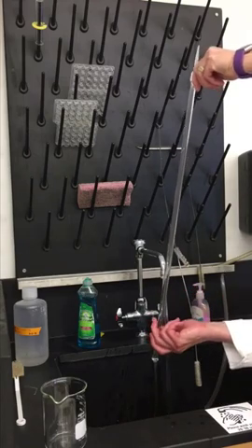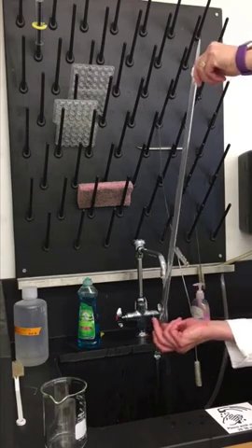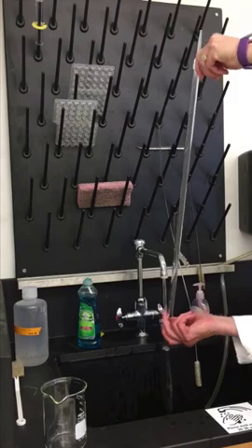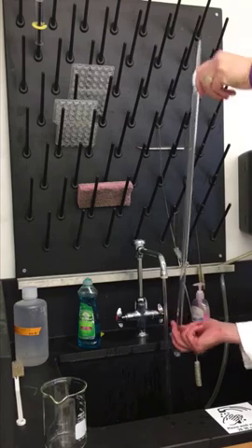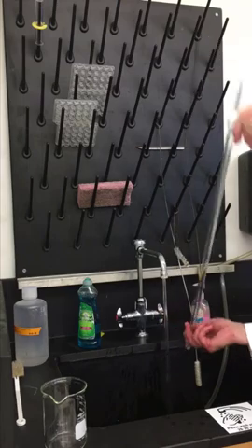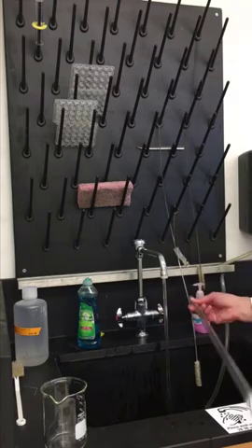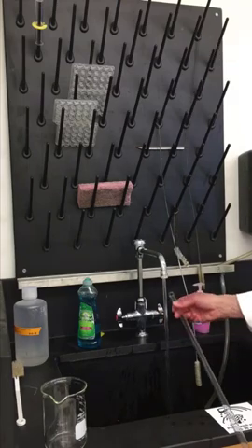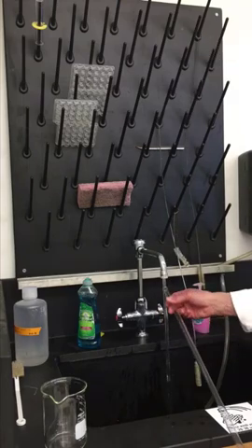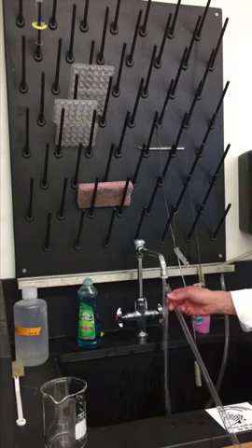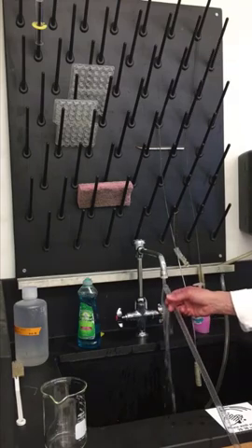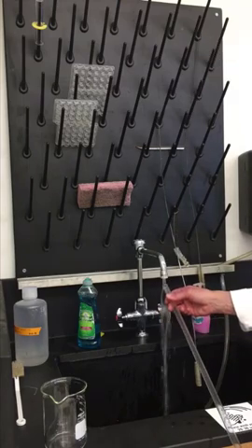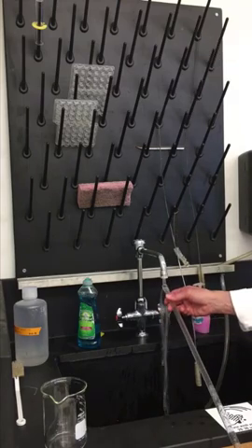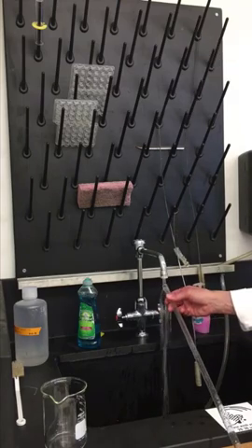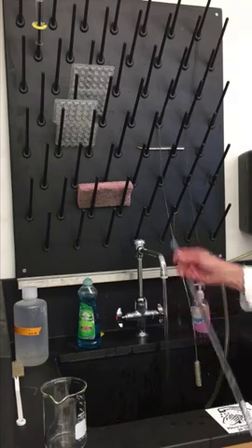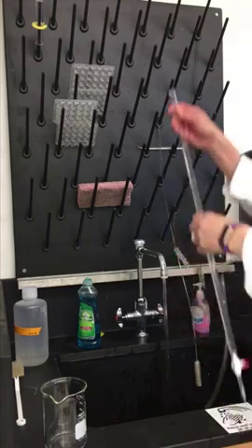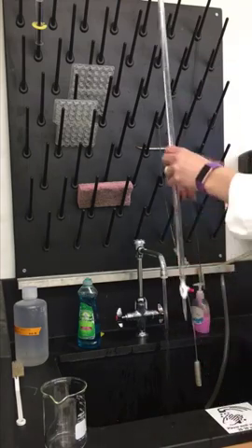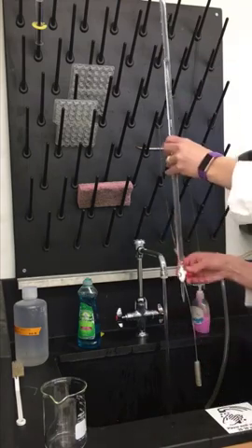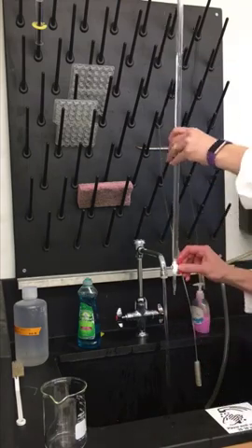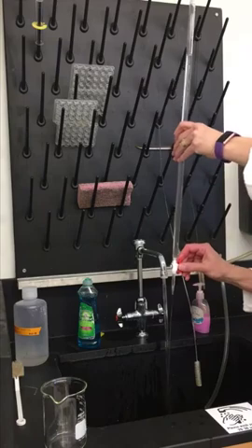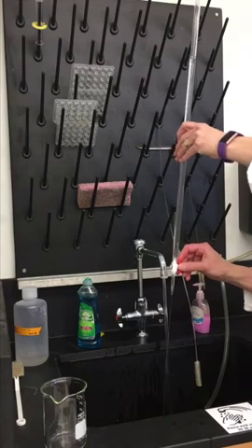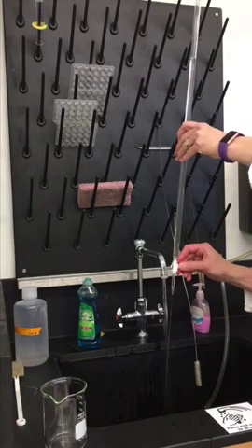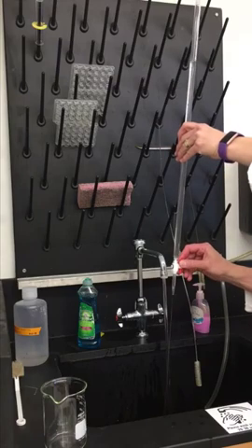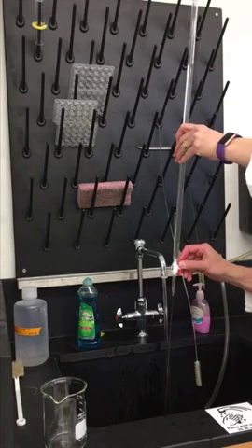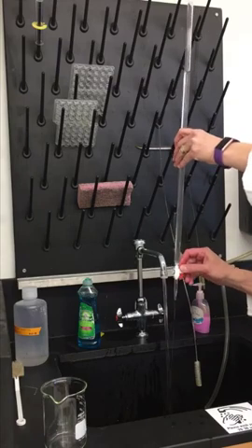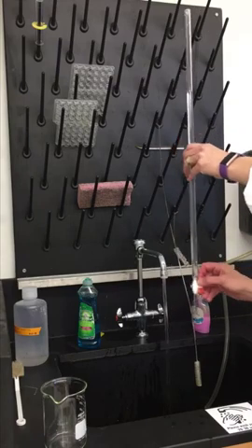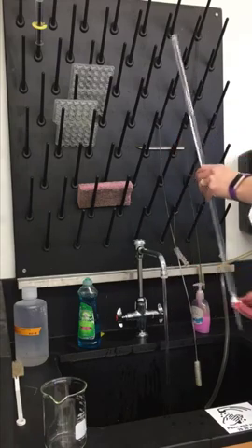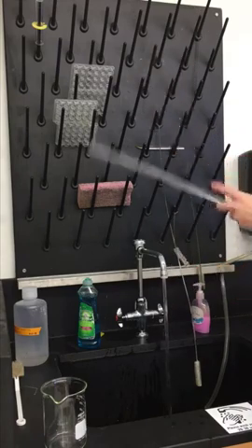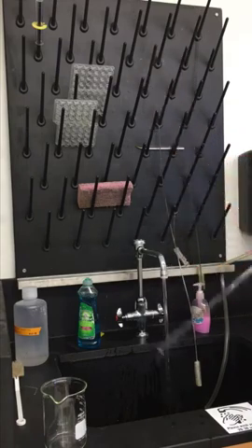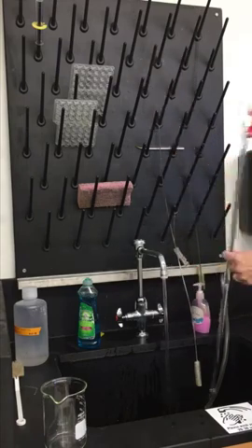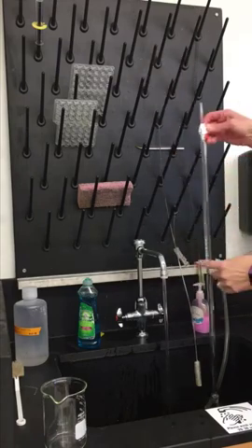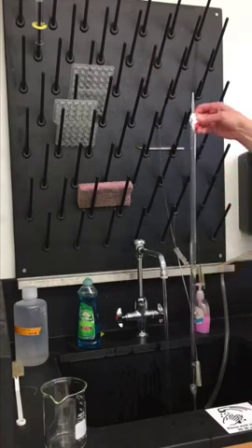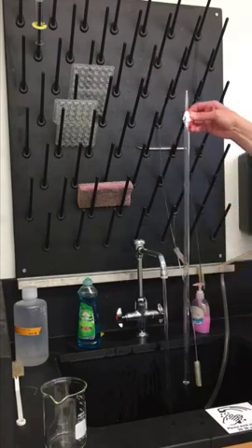I'm going to do one more rinse because I need to make sure I get the soap out of the tip as well. So I'm going to run it through the tip, and then when I'm done I'm going to turn it upside down and let it run out.